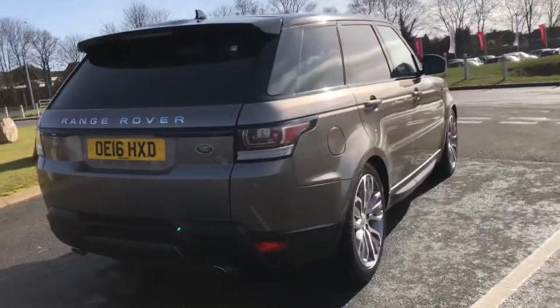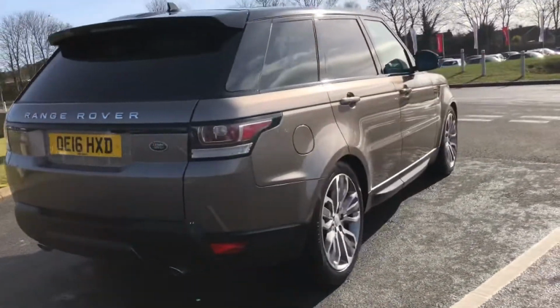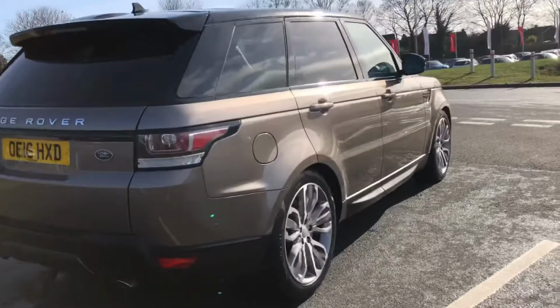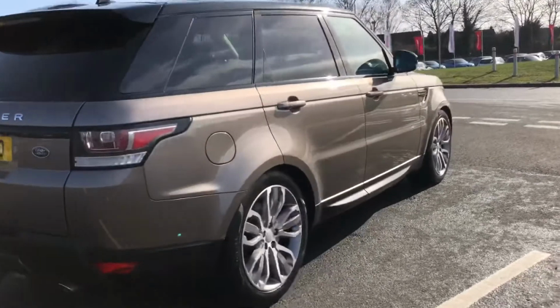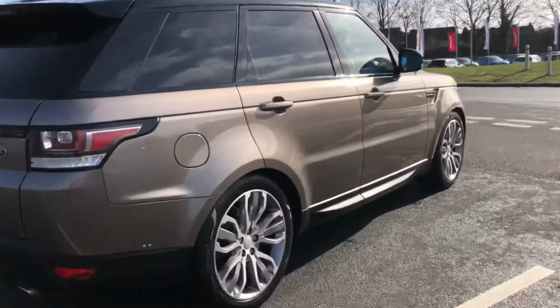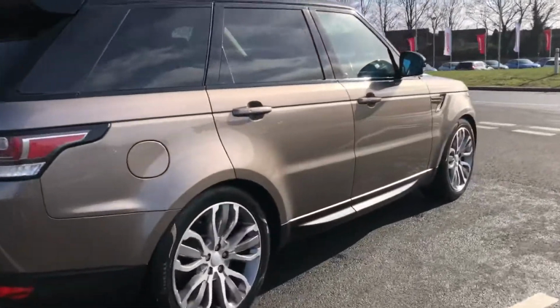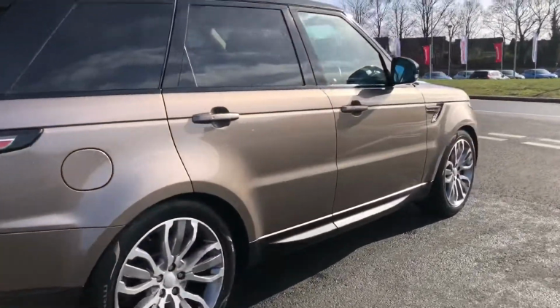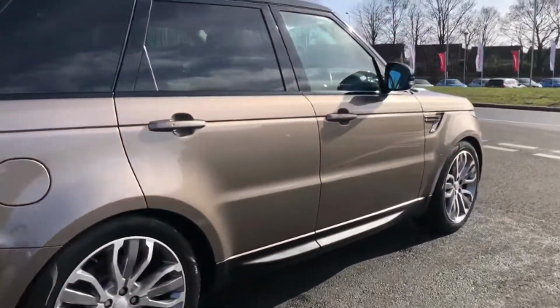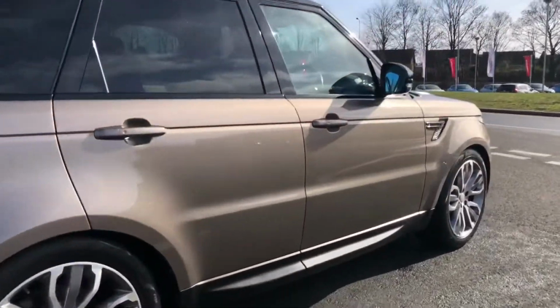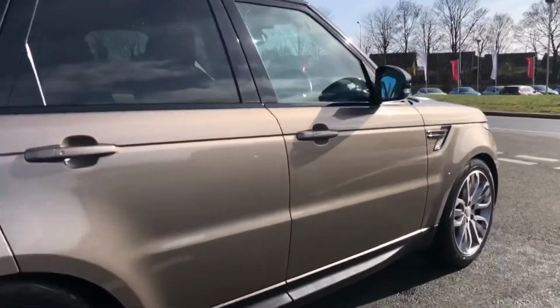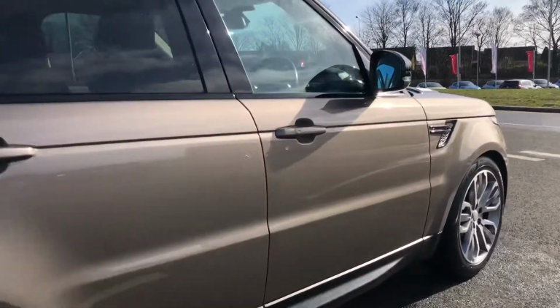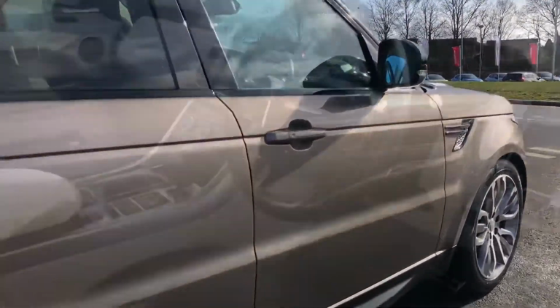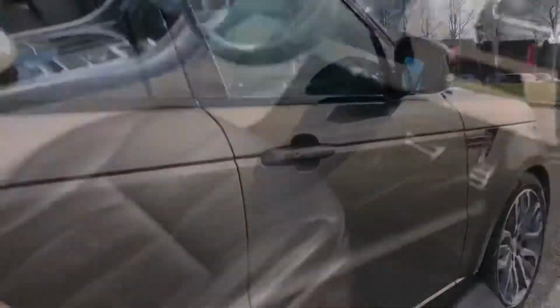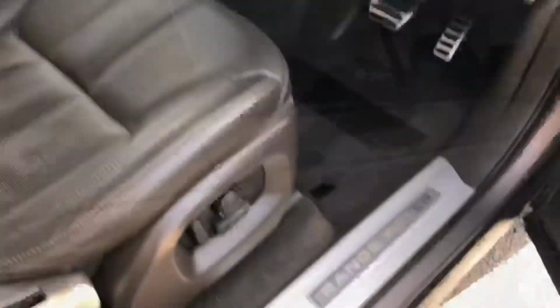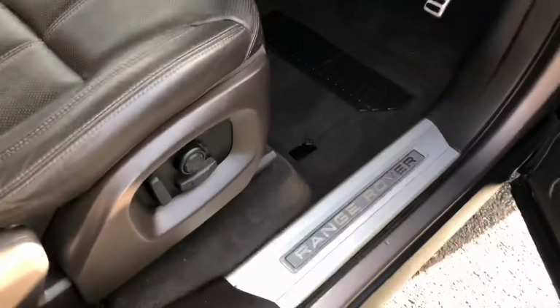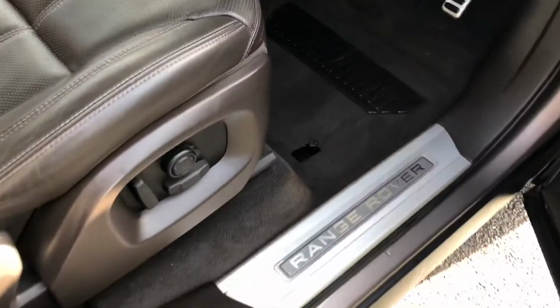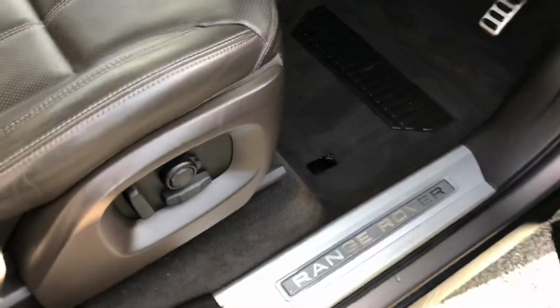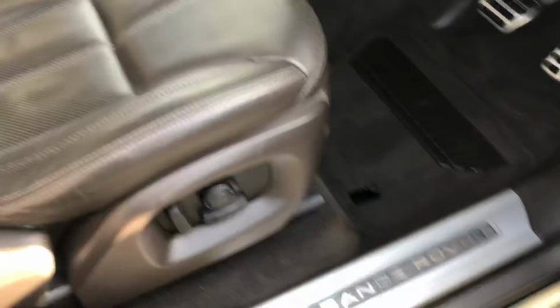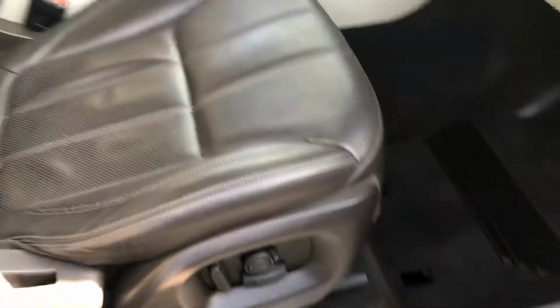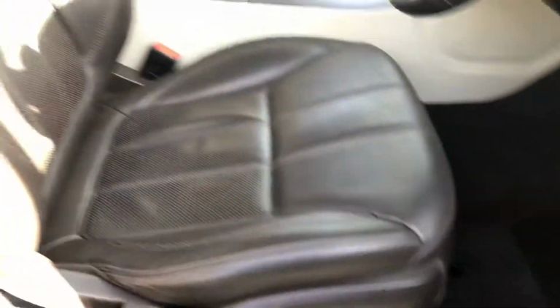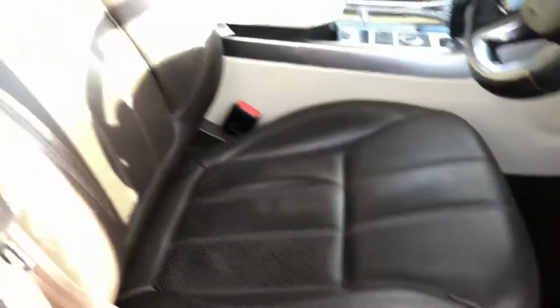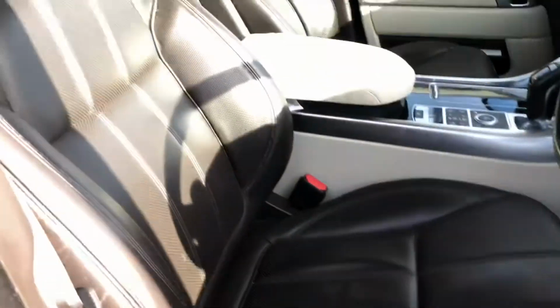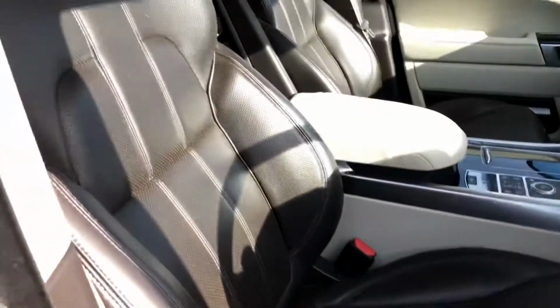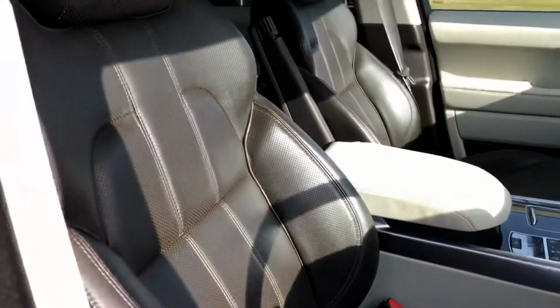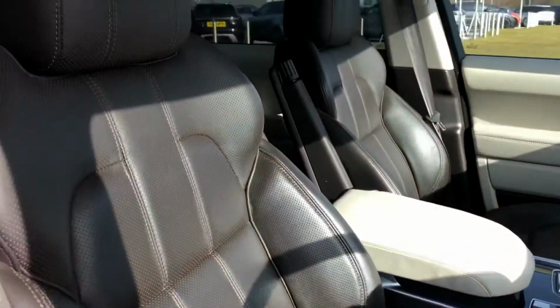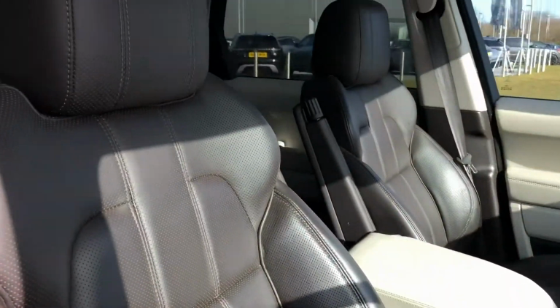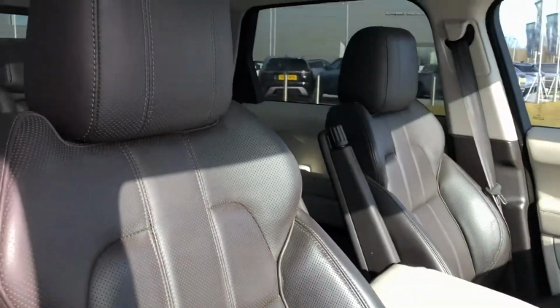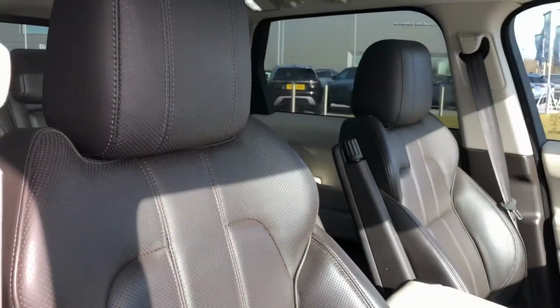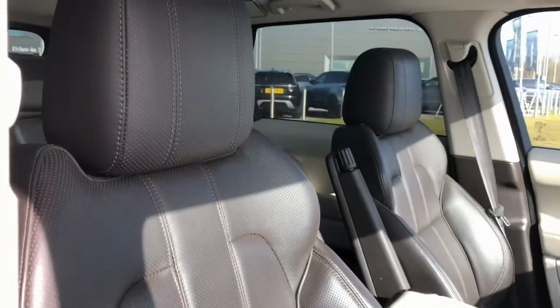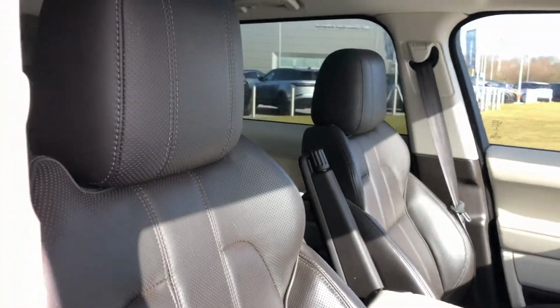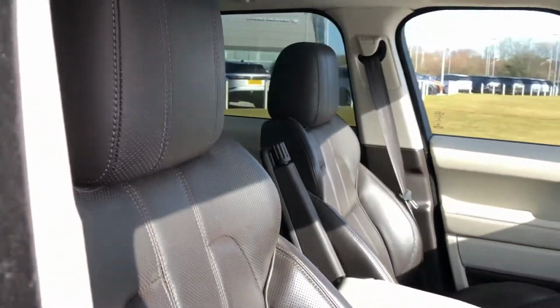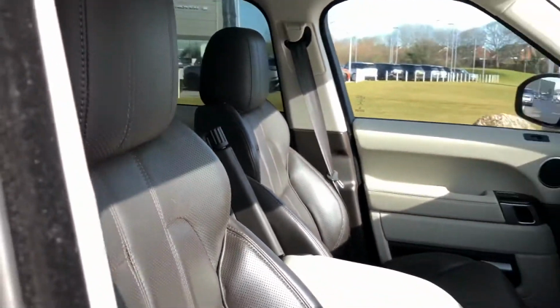It also features privacy glass and keyless entry. Going inside the vehicle, you have Range Rover script tread plates and an espresso and ivory interior.